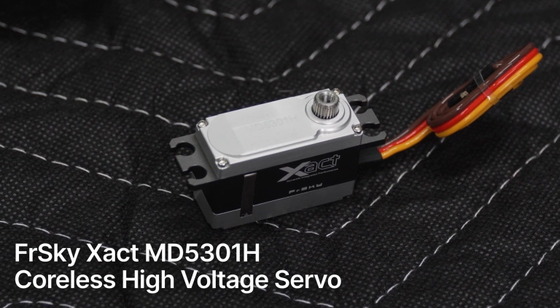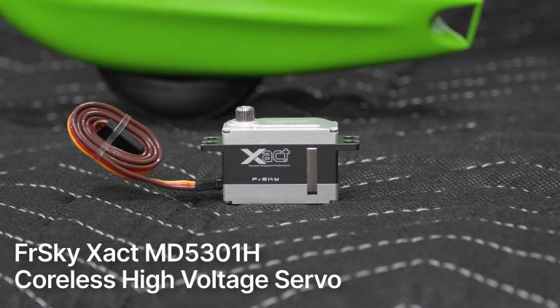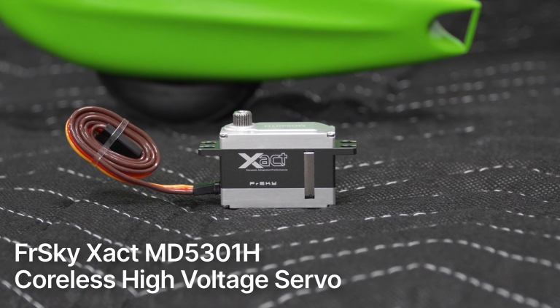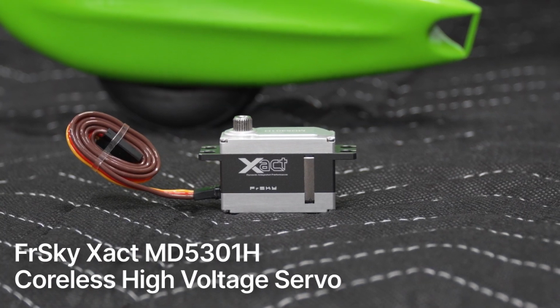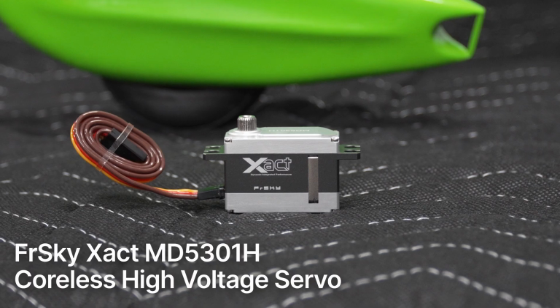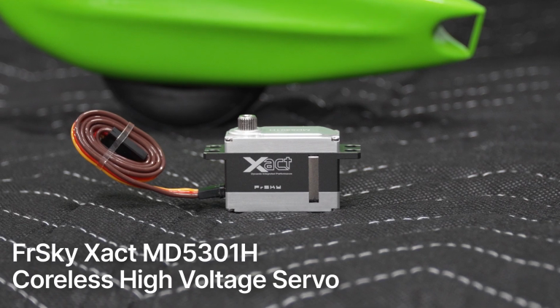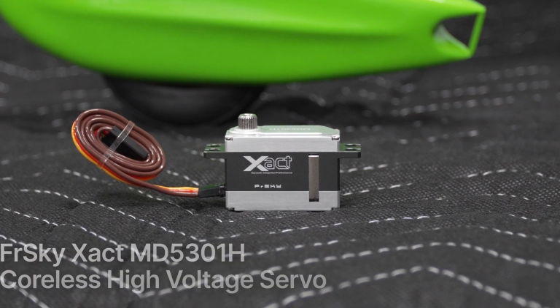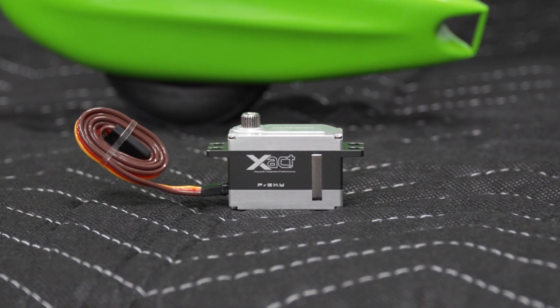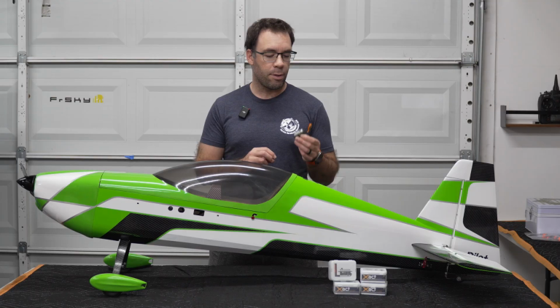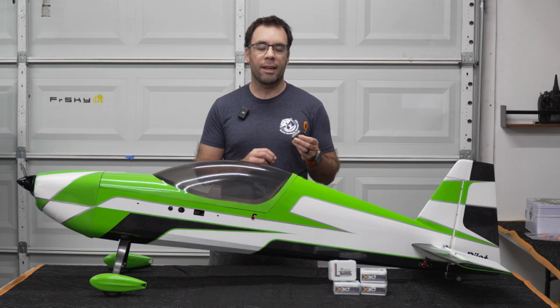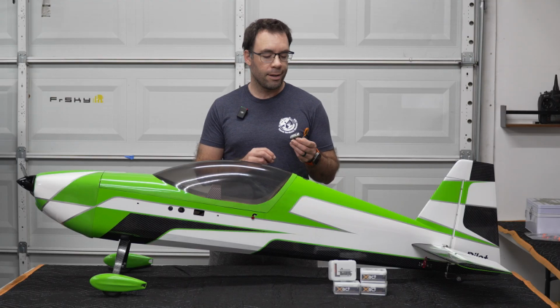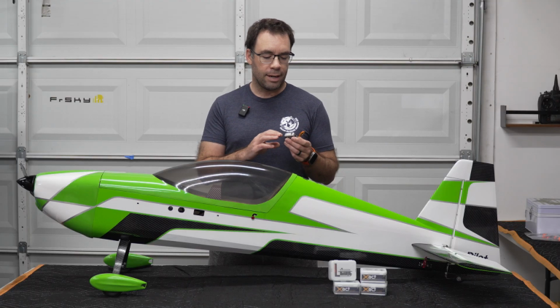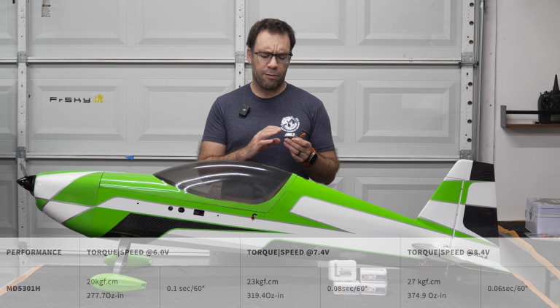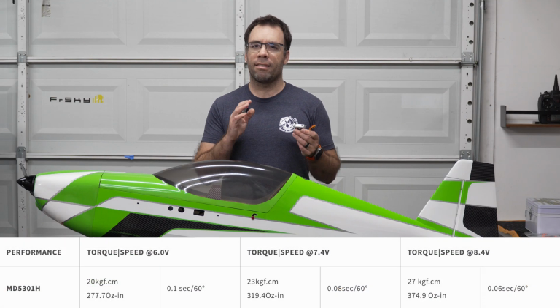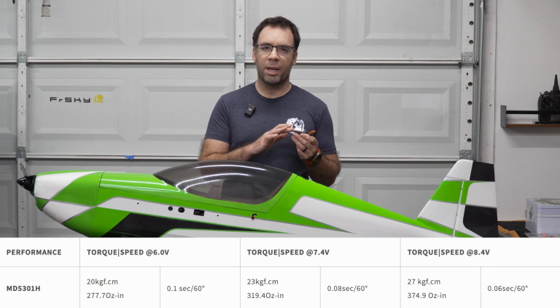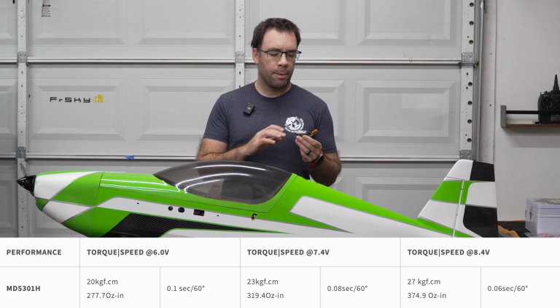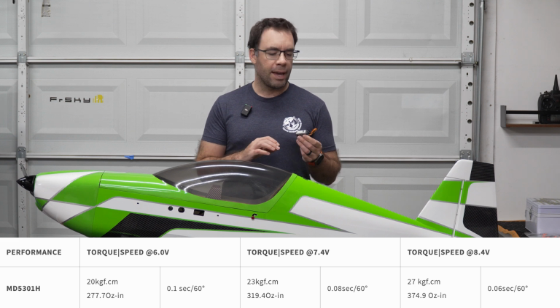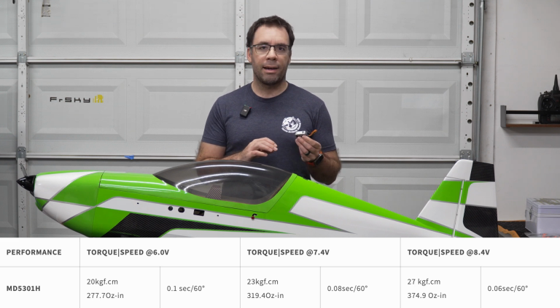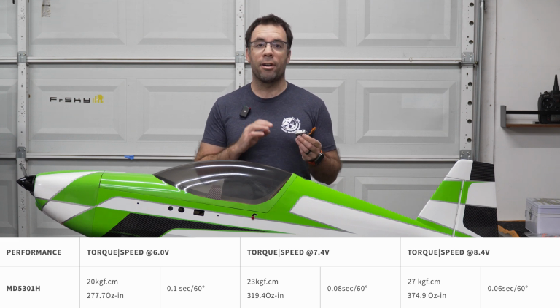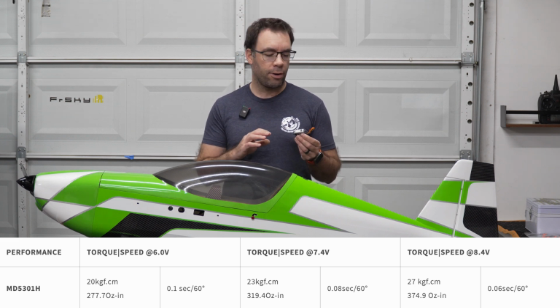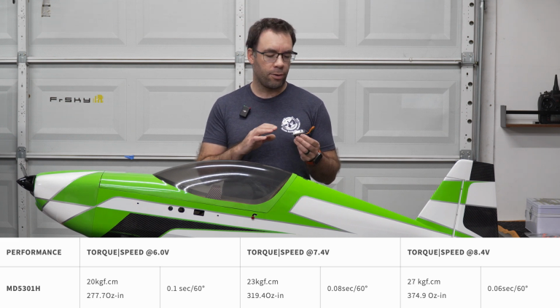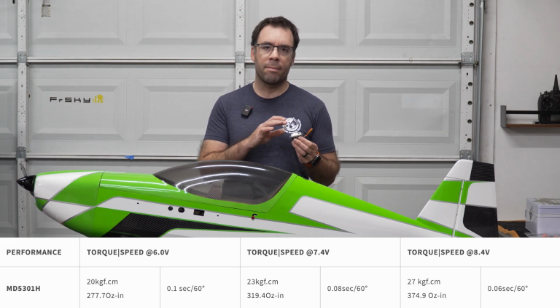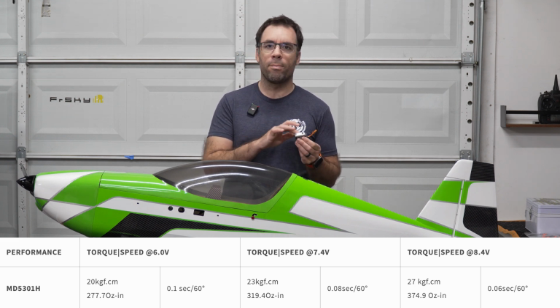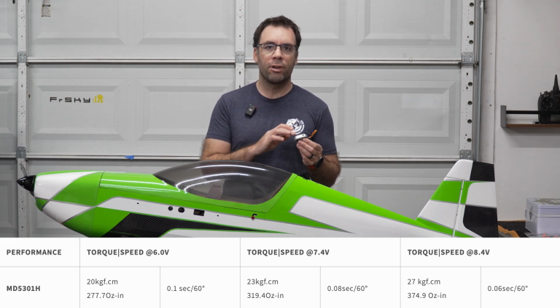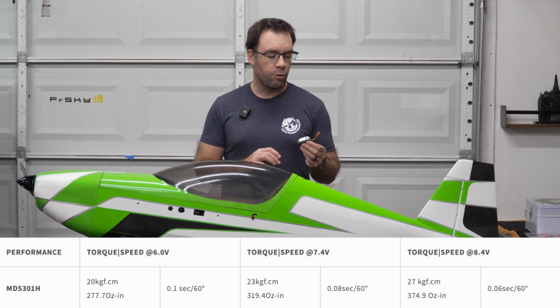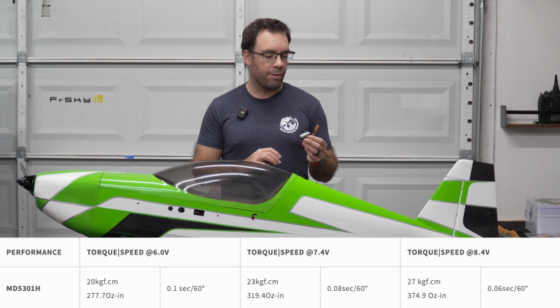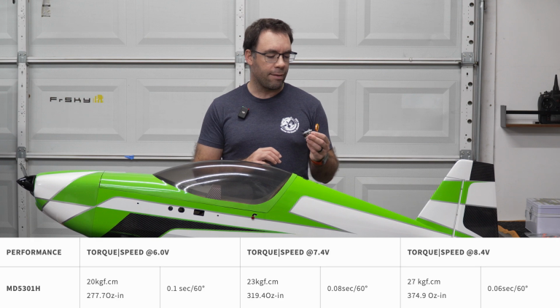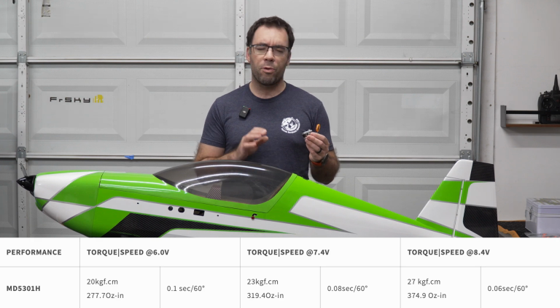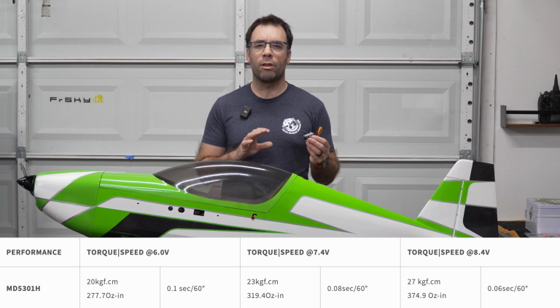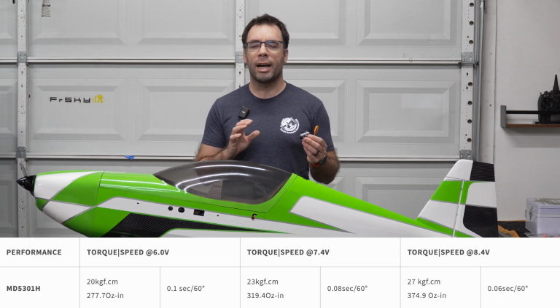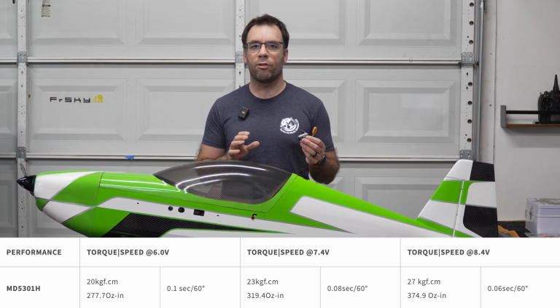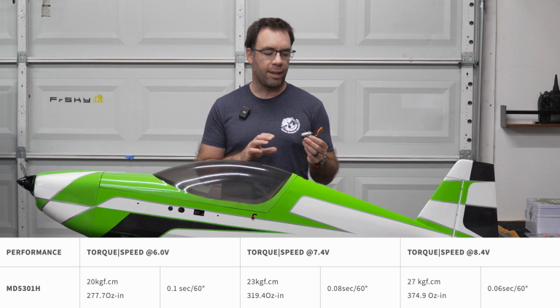On paper, these servos have slightly better specs than the Theta 989. They have basically the same speed, but they have higher torque. At 7.4 volts, these ones have about 320 ounces per inch.